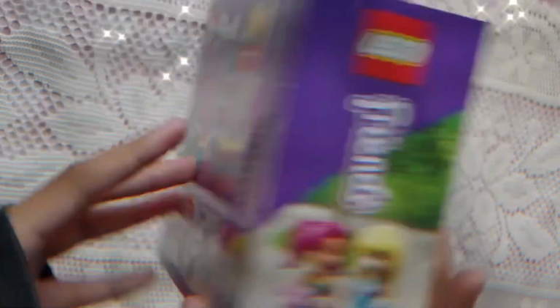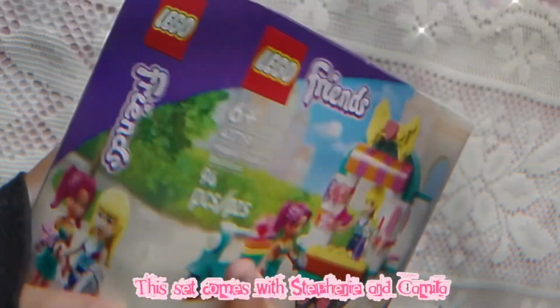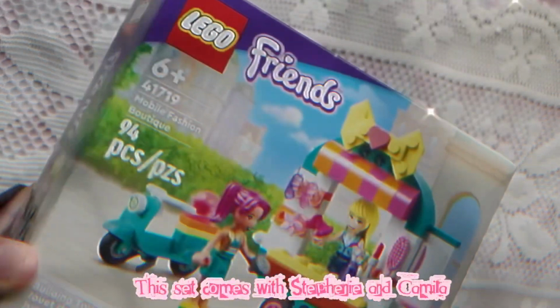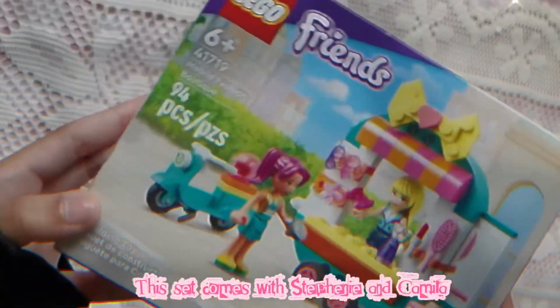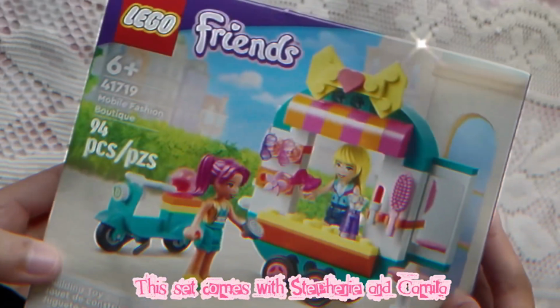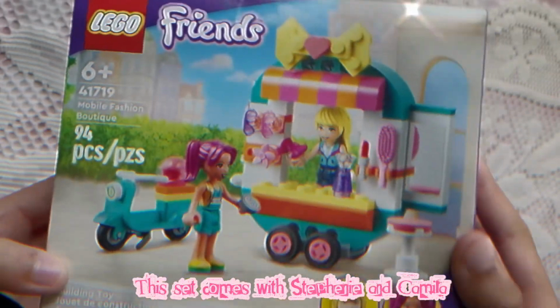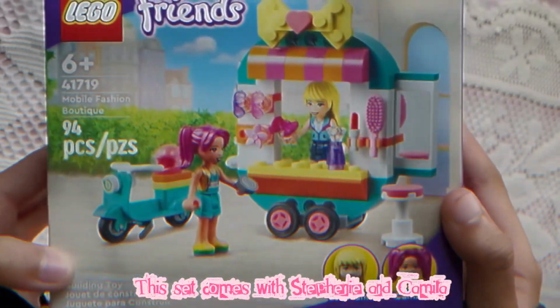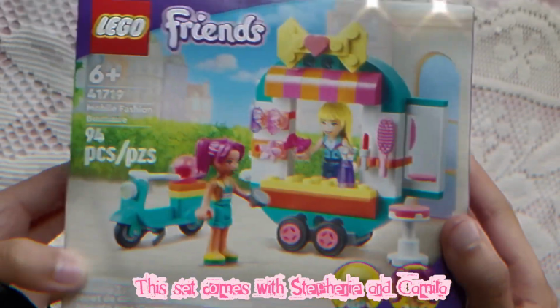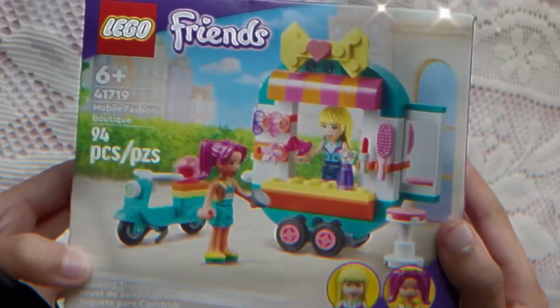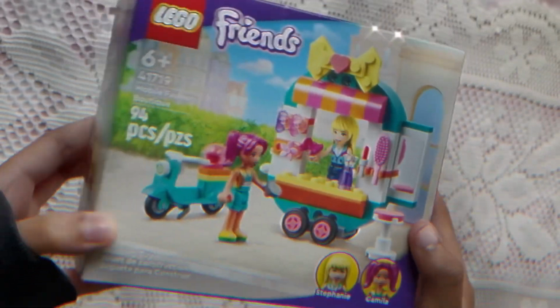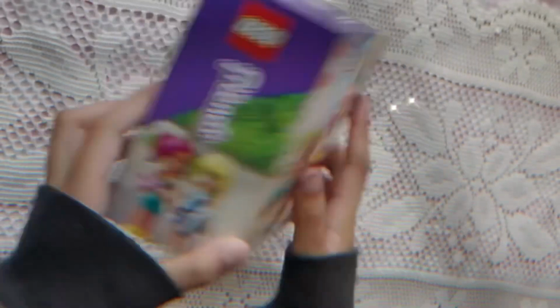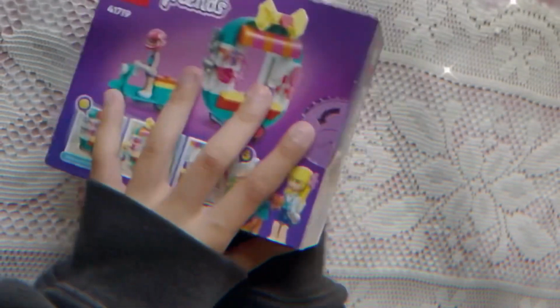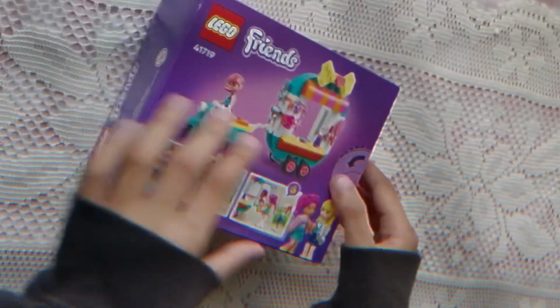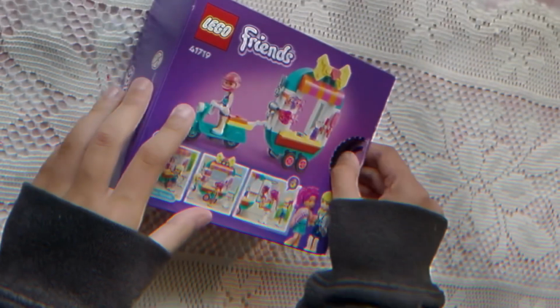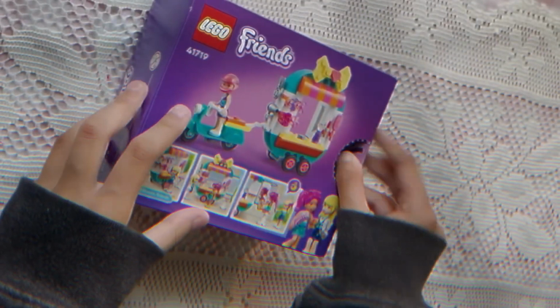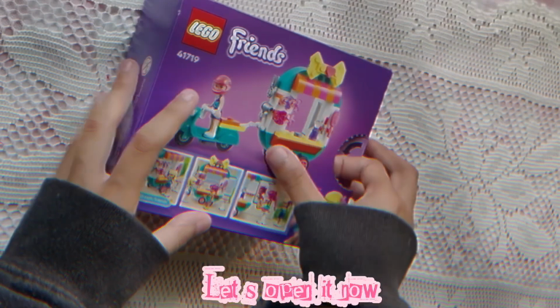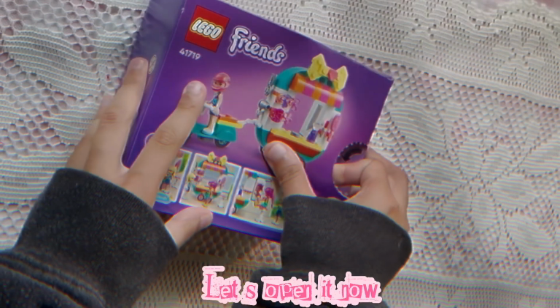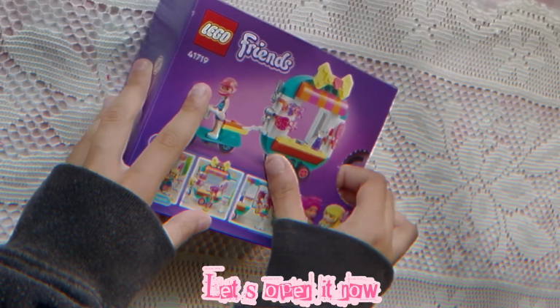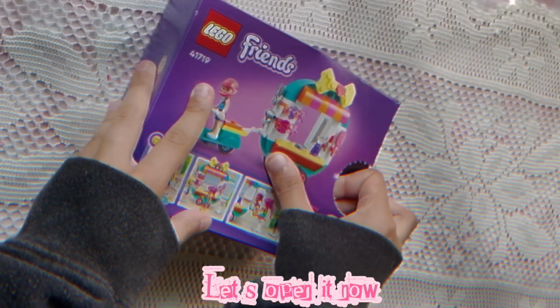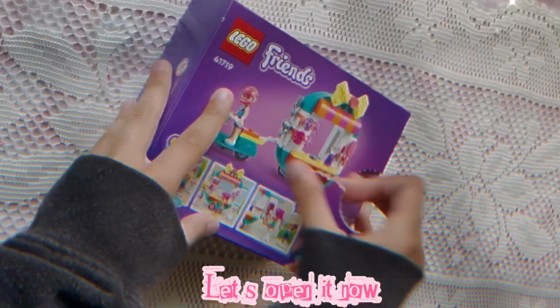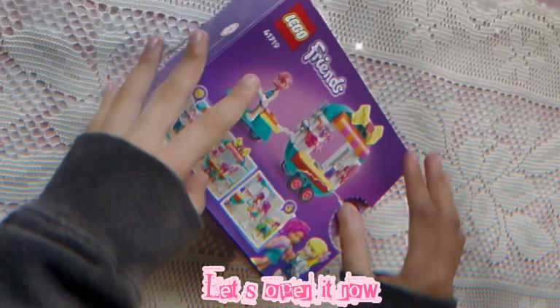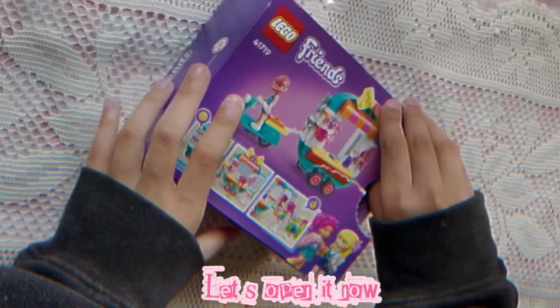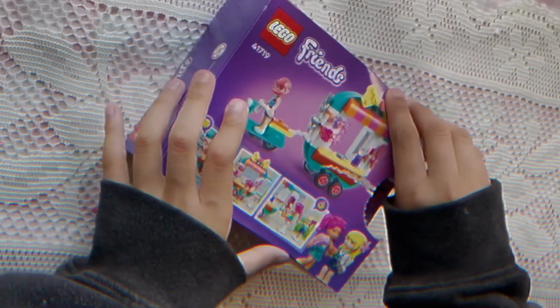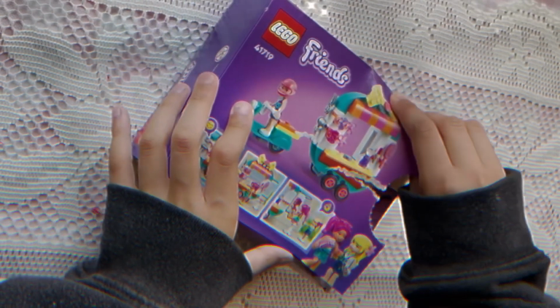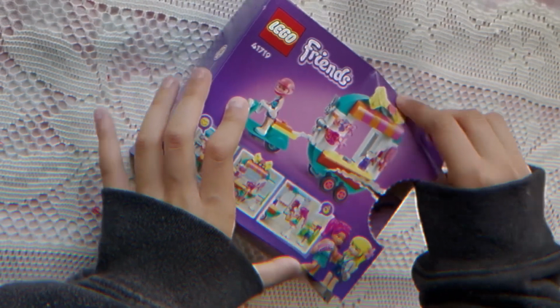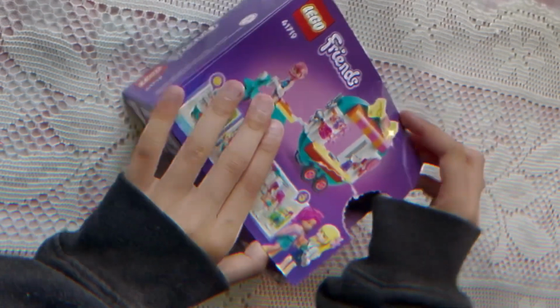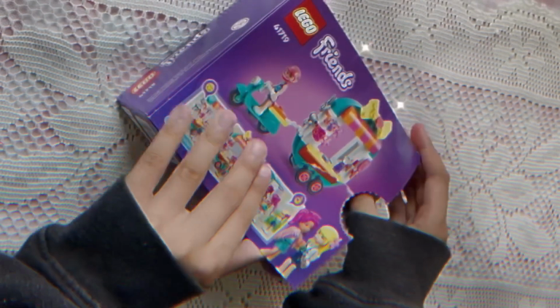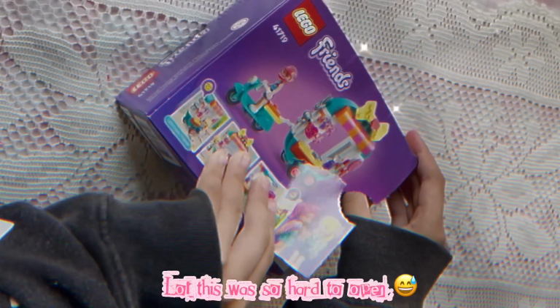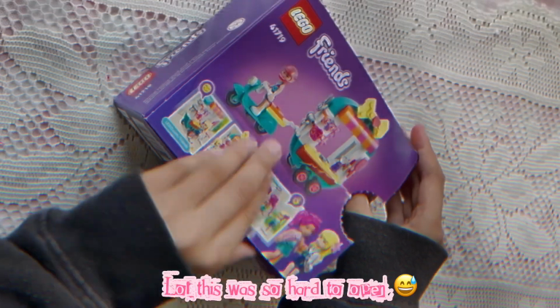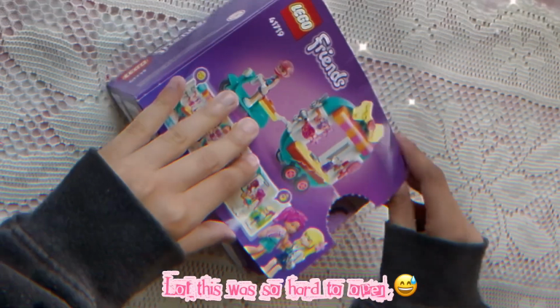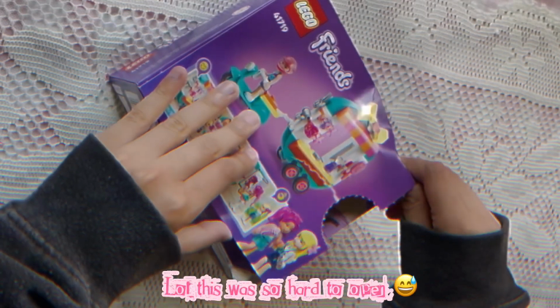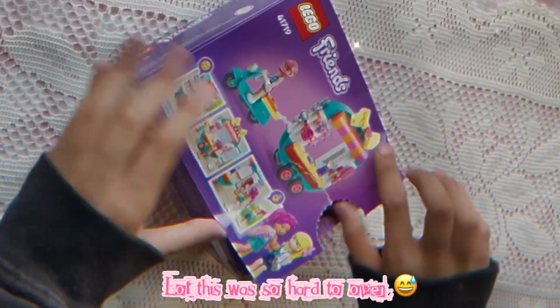This set comes with Stephanie and Camila. Let's open it now! This was so hard to open!